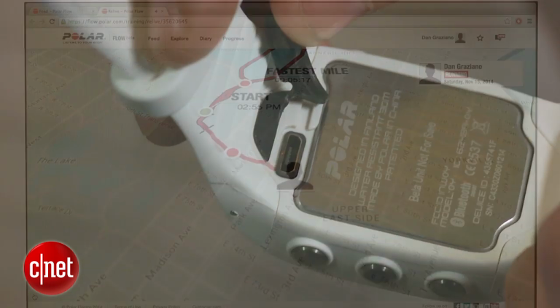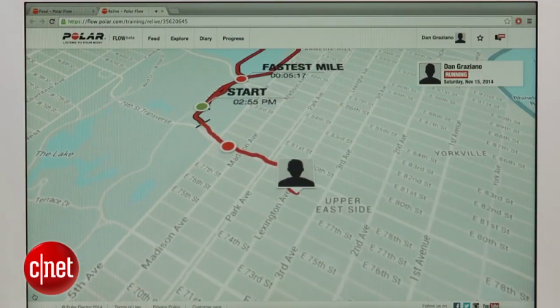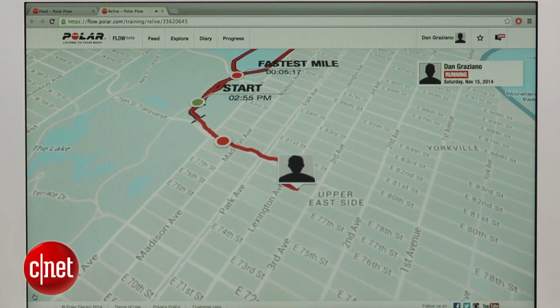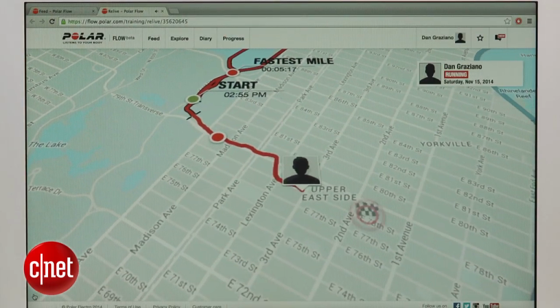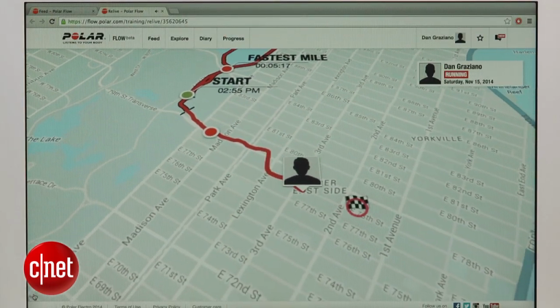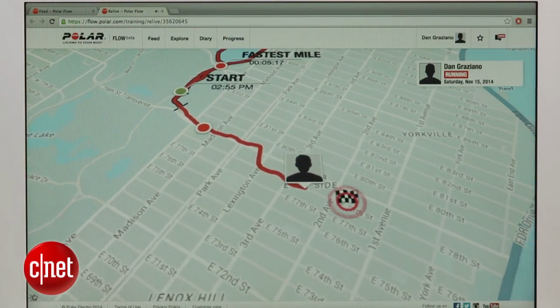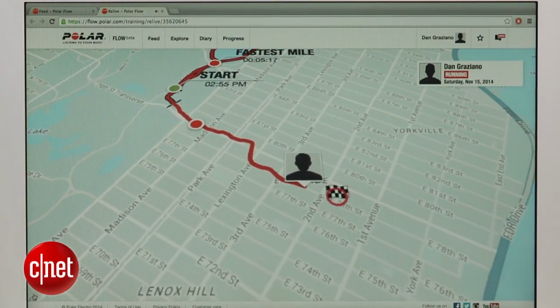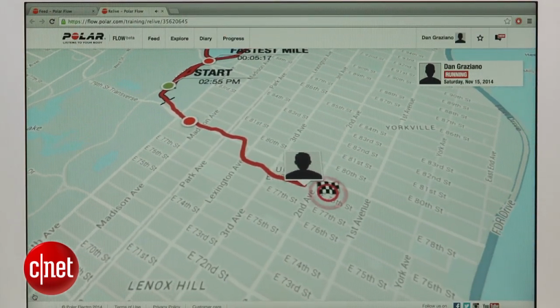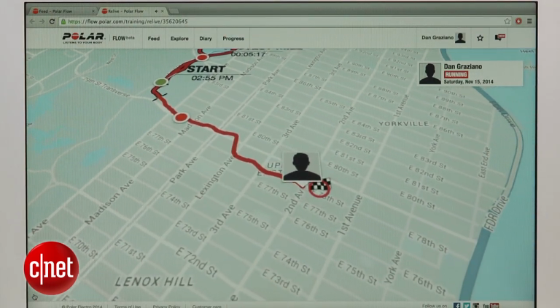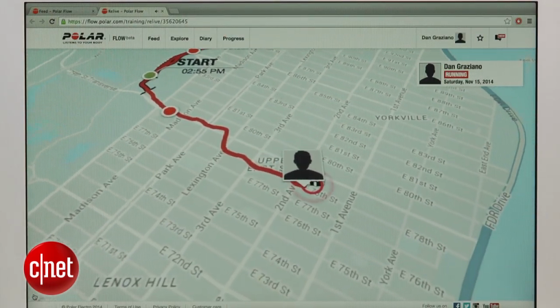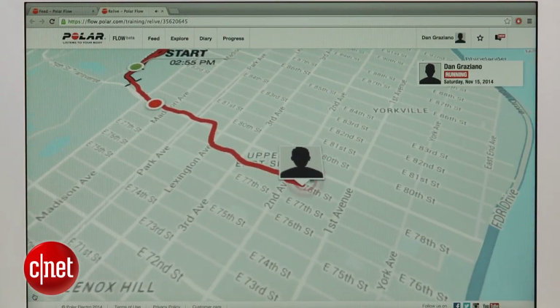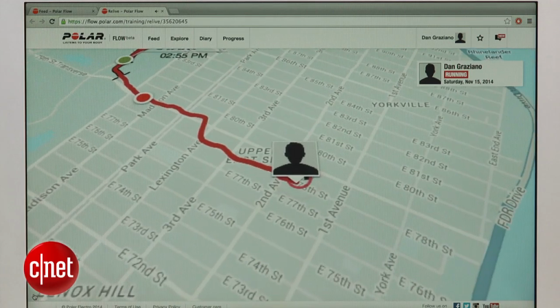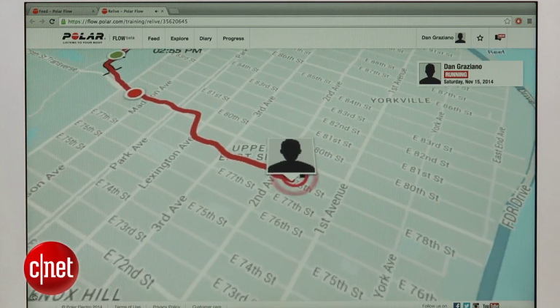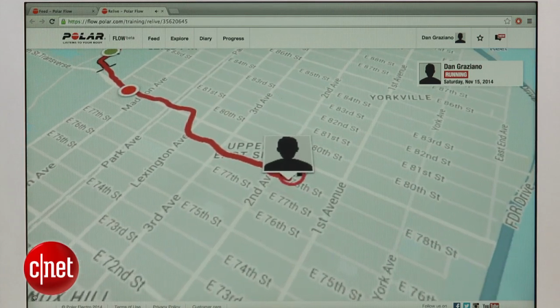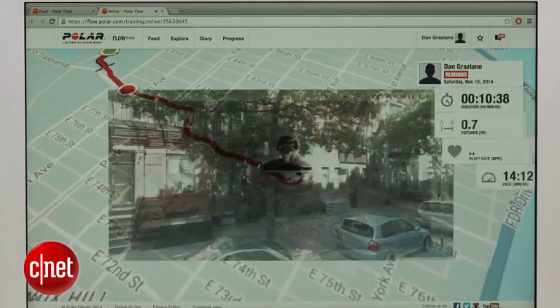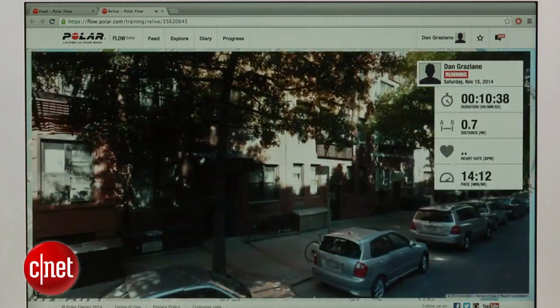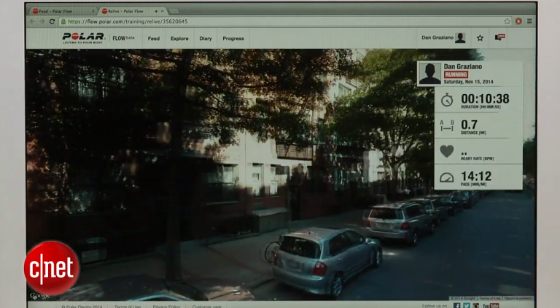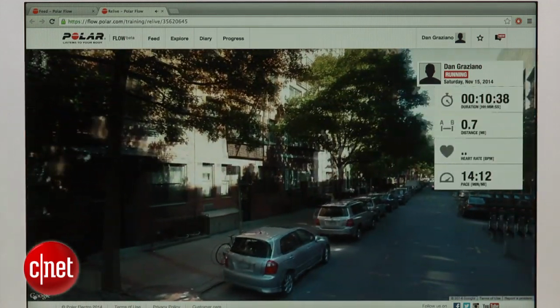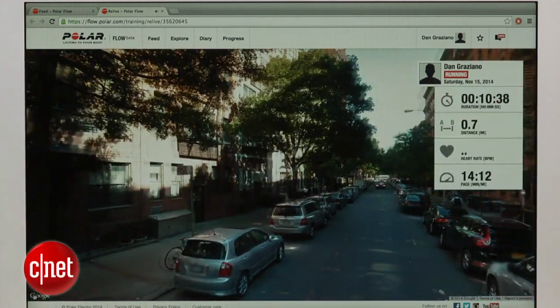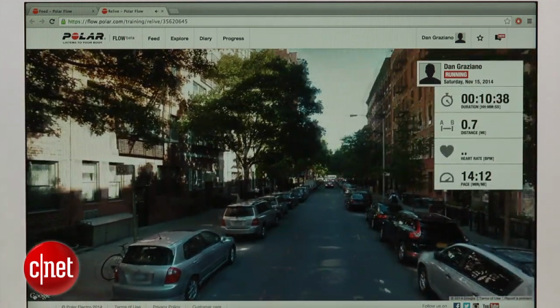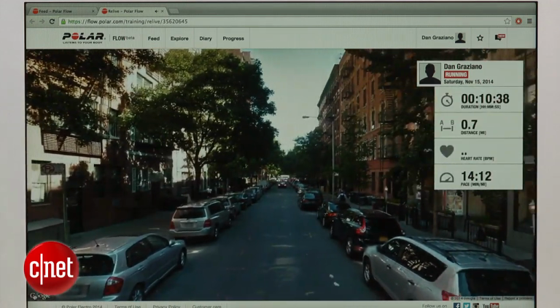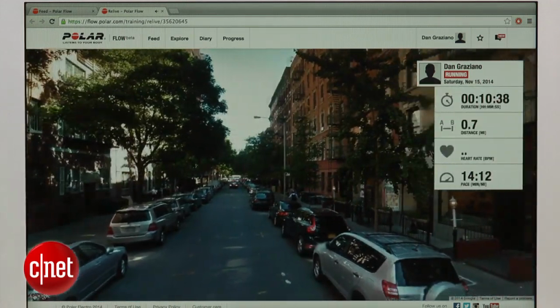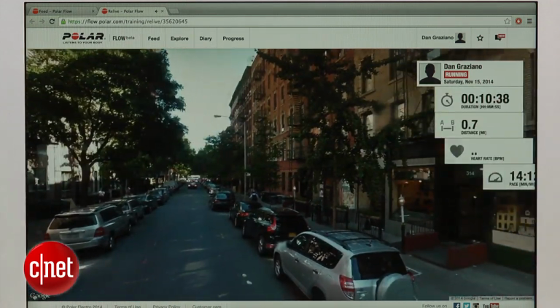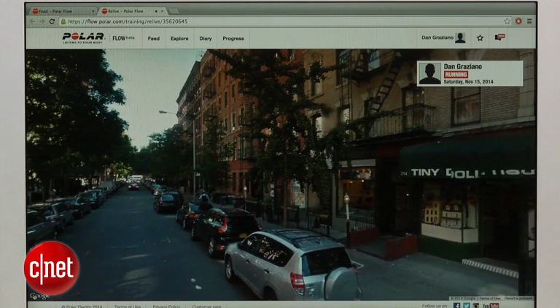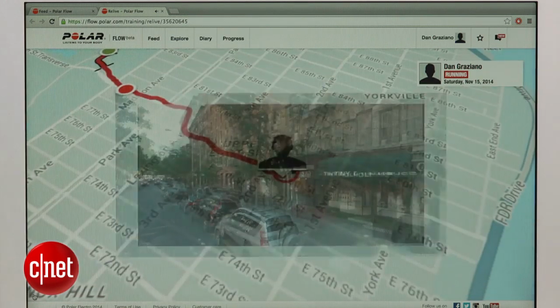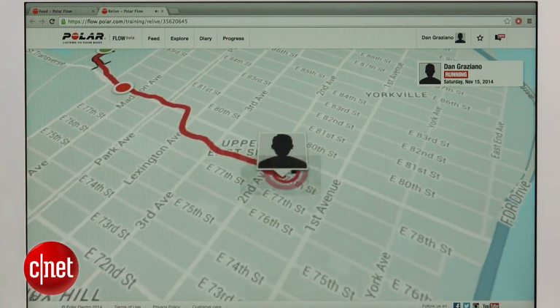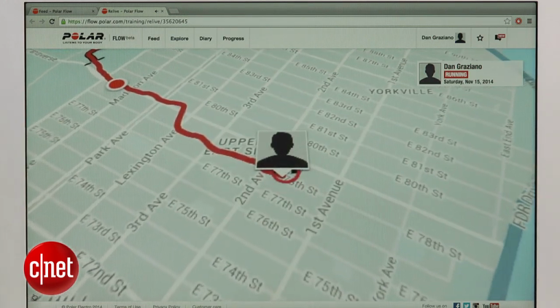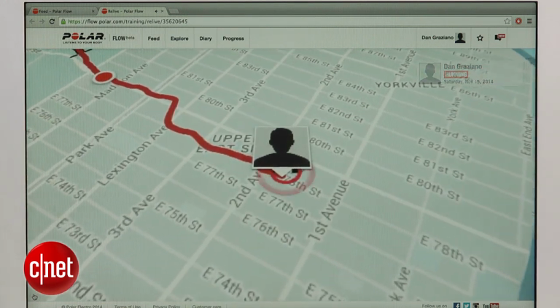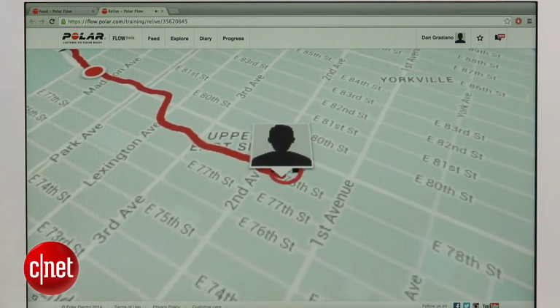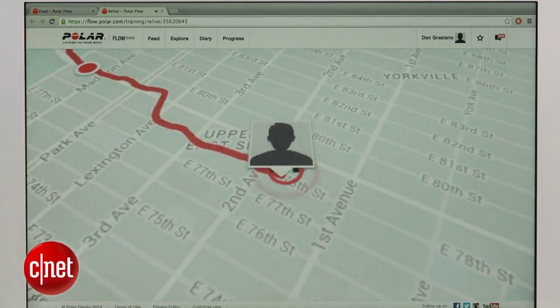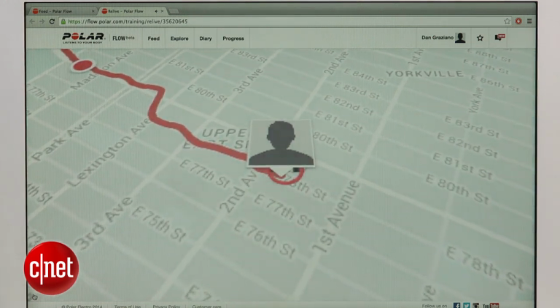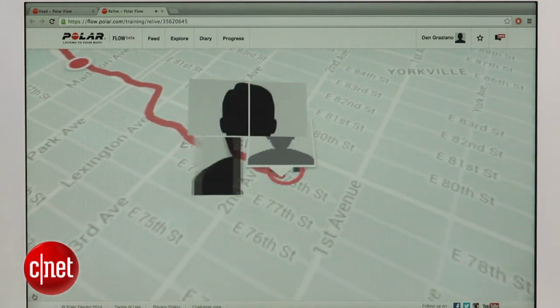There's also a special feature on Polar's website that lets you relive your past runs in the form of a mini movie. This includes details about your time and pace, and even shows street view photos from your route. It's a little gimmicky, but I still think it's pretty cool.